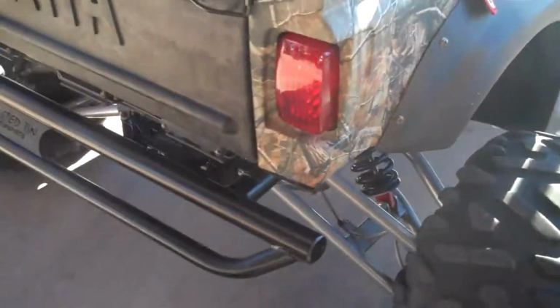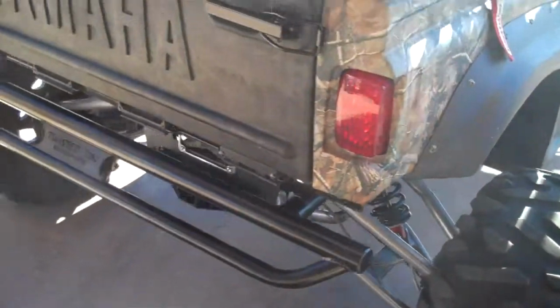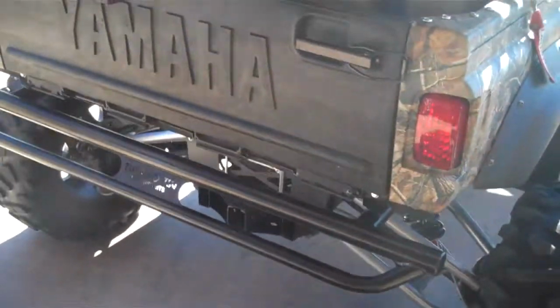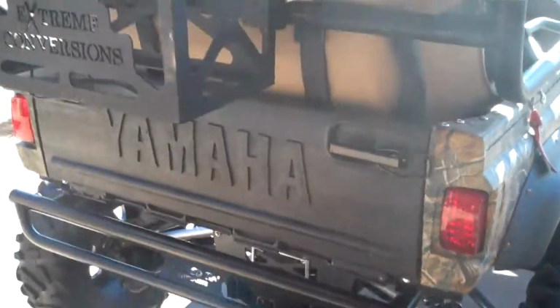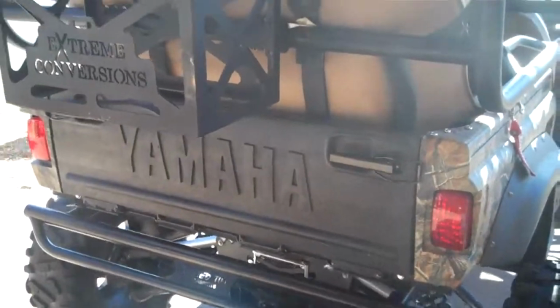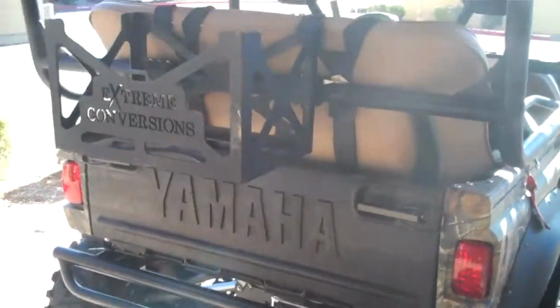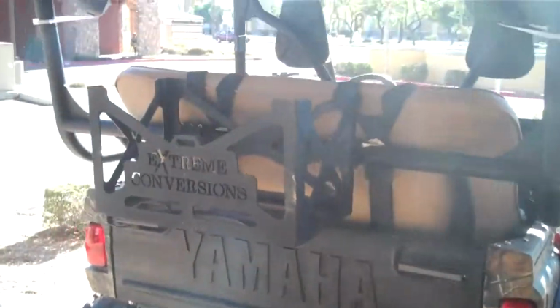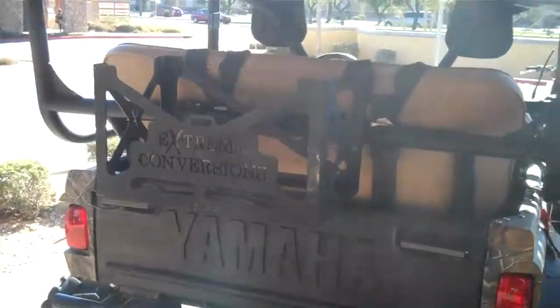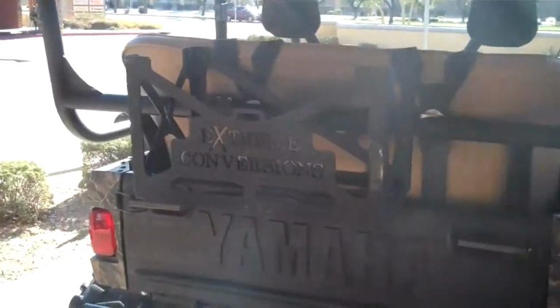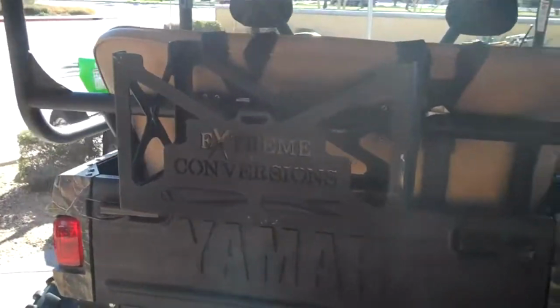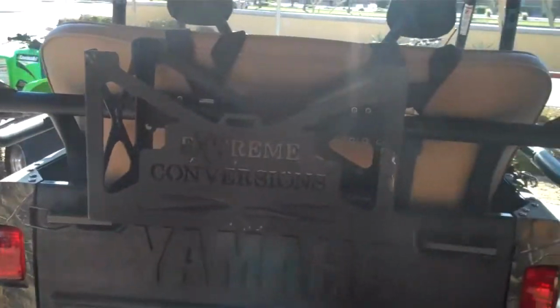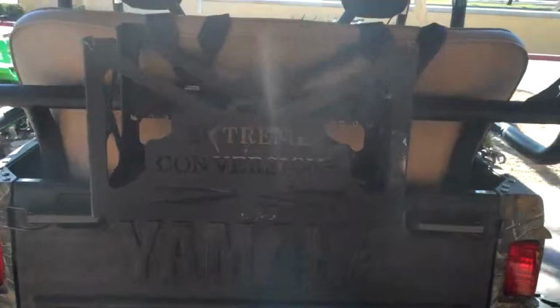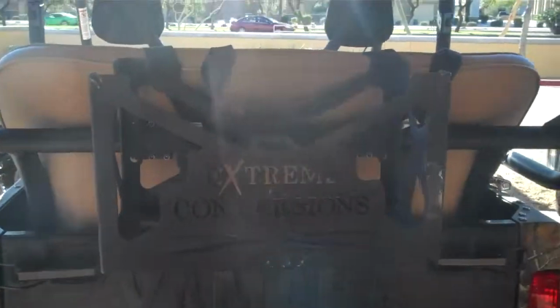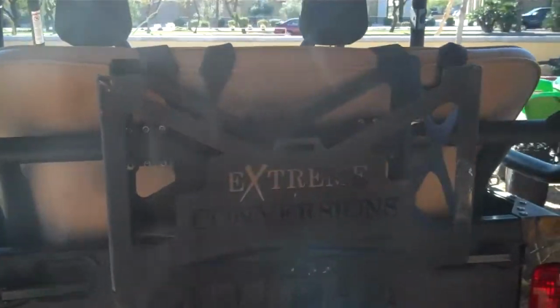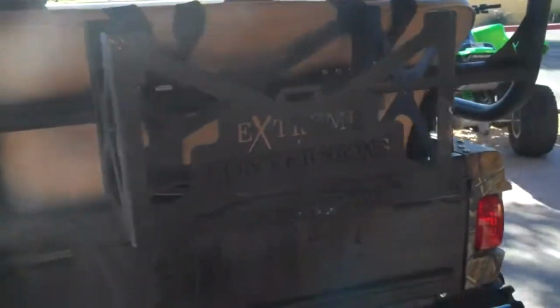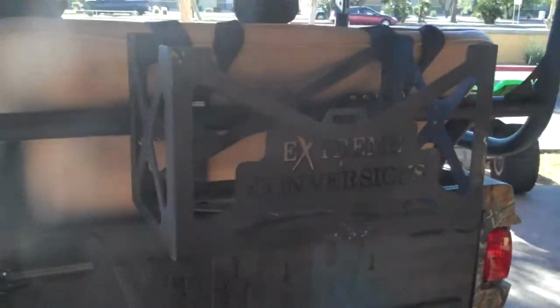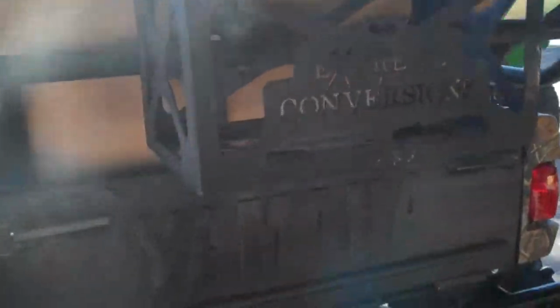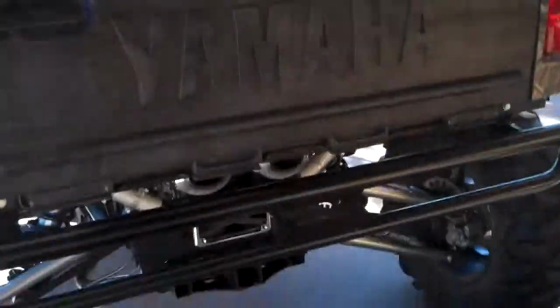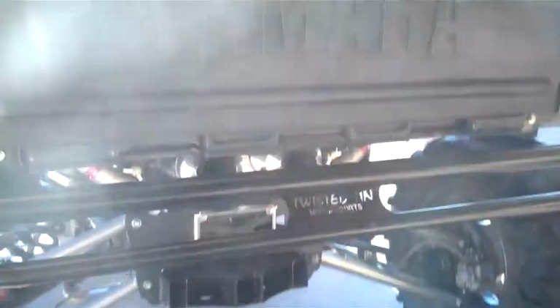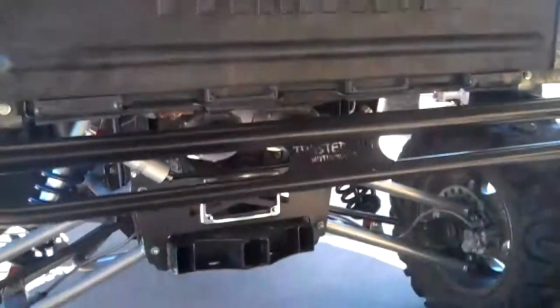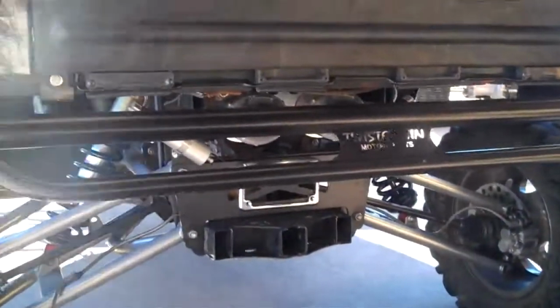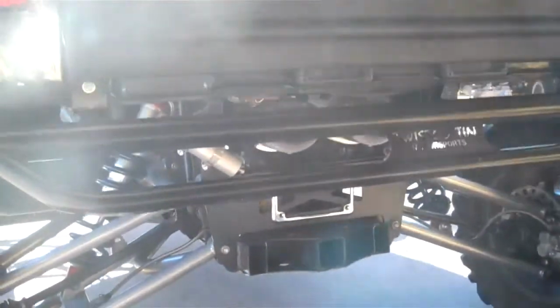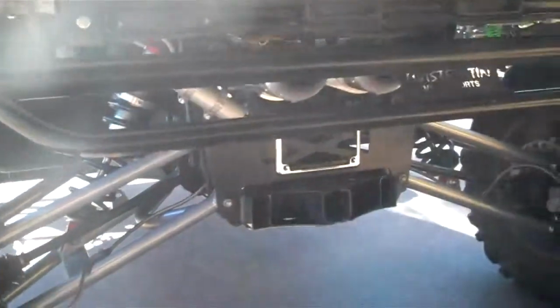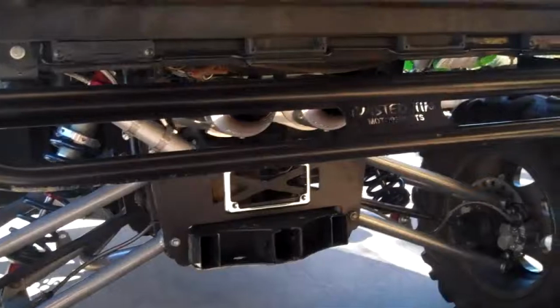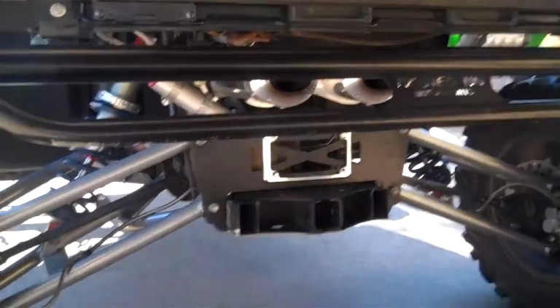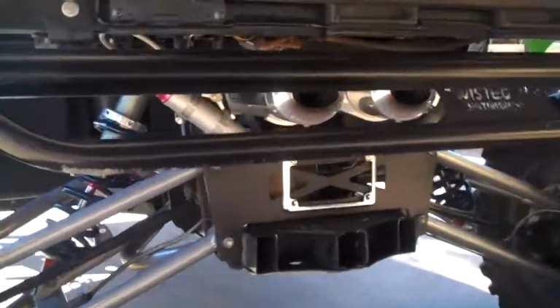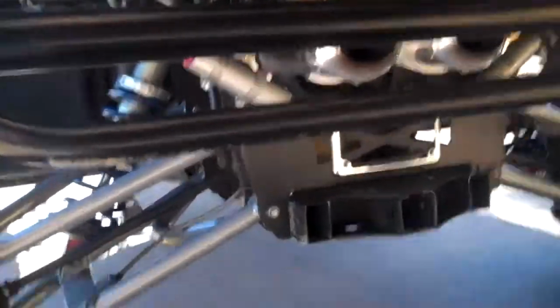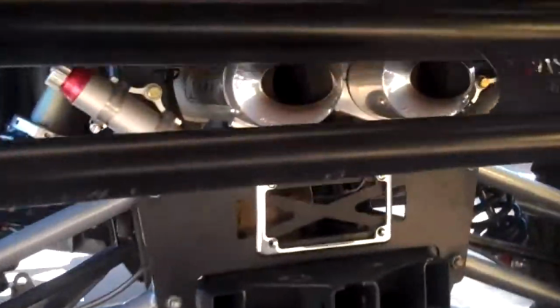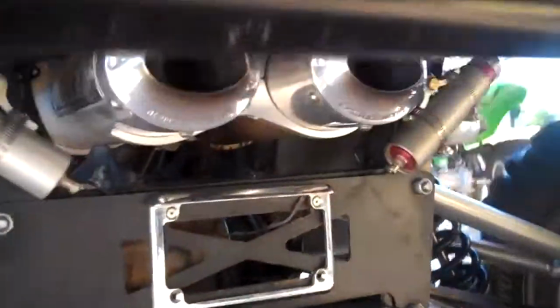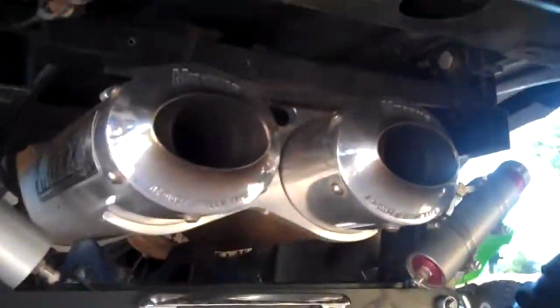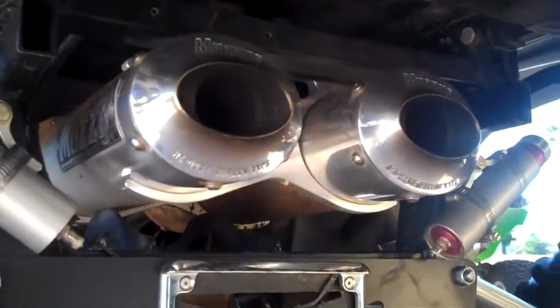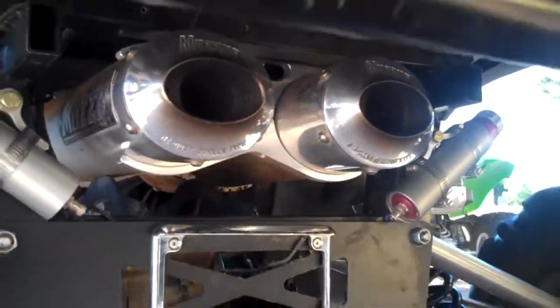Custom front bumper with some storage there — take along a nice chest. It's got a street legal kit and a Muzzy exhaust — true dual exhaust Muzzy right there.